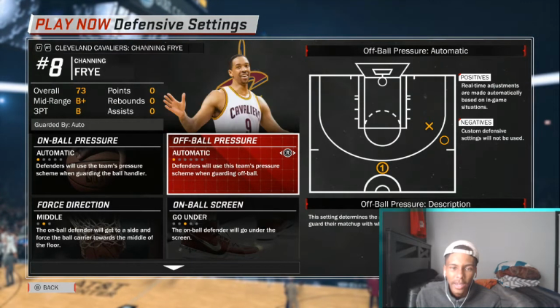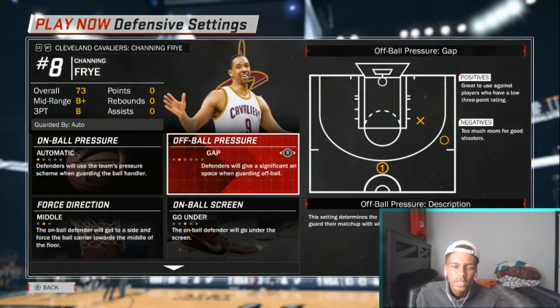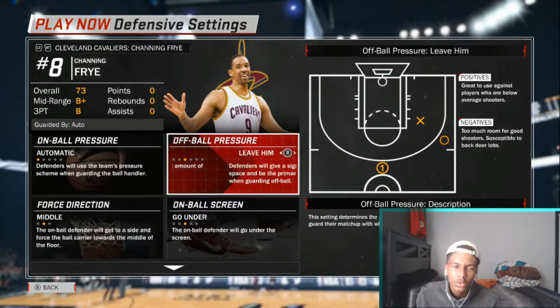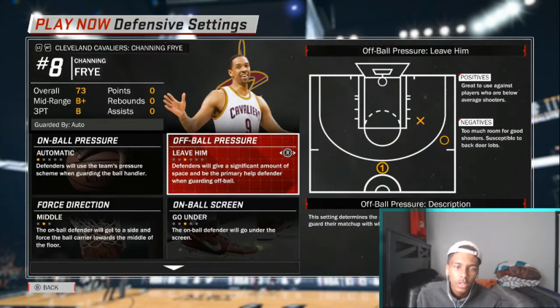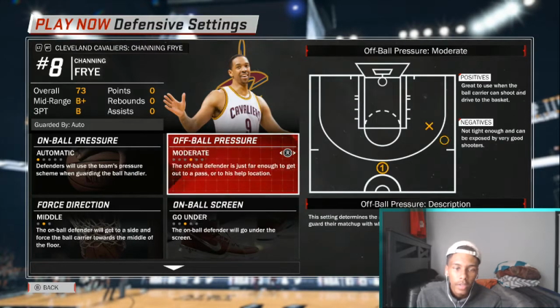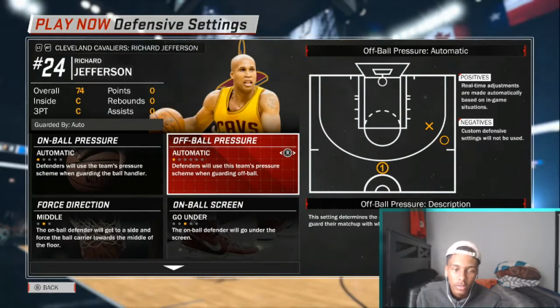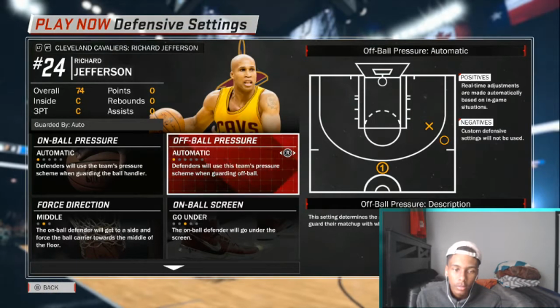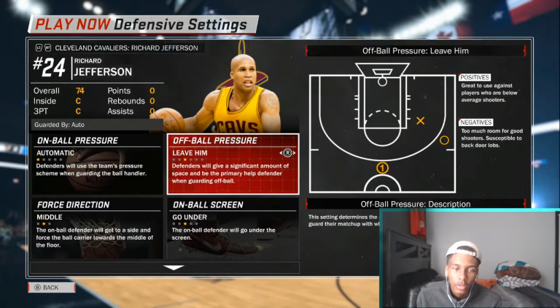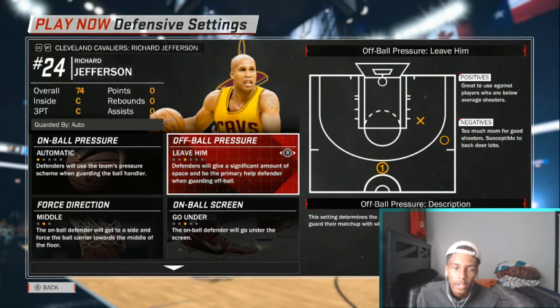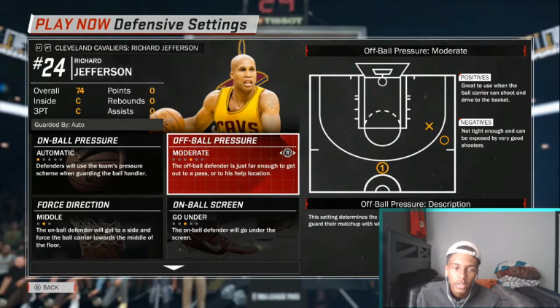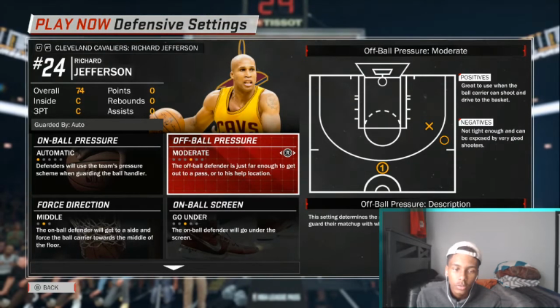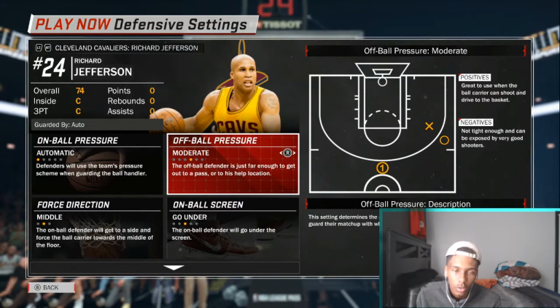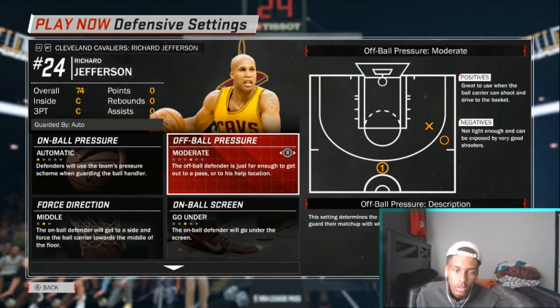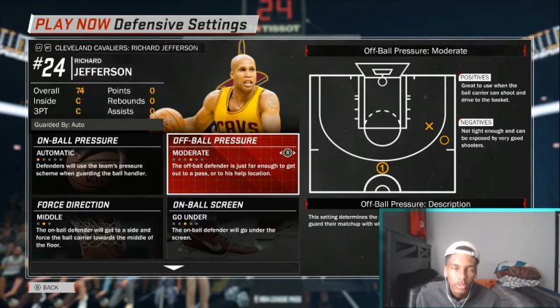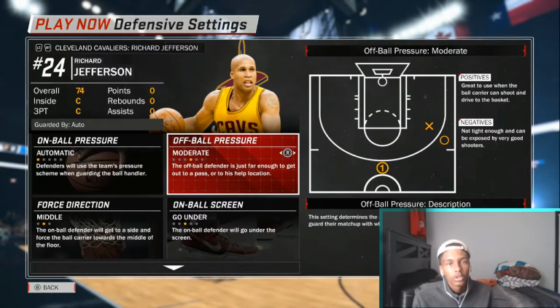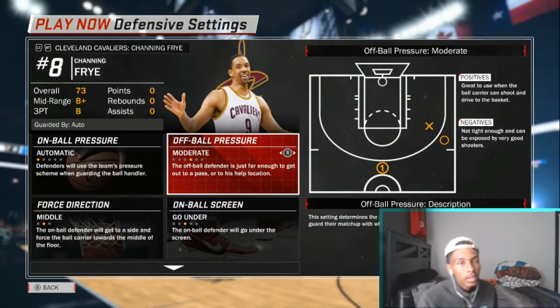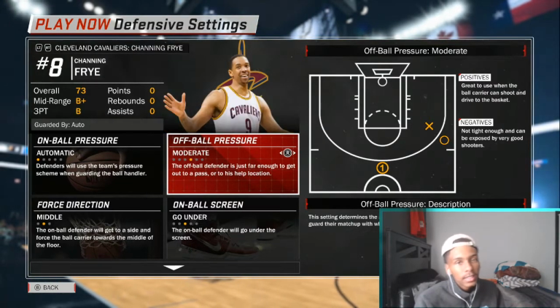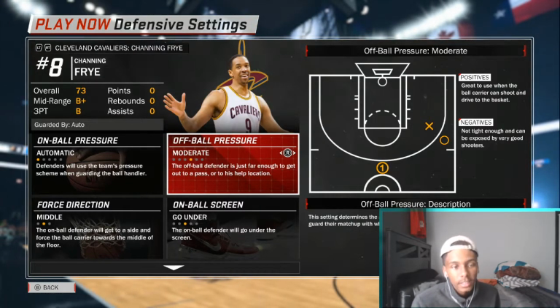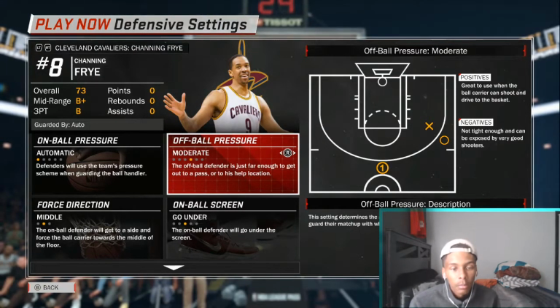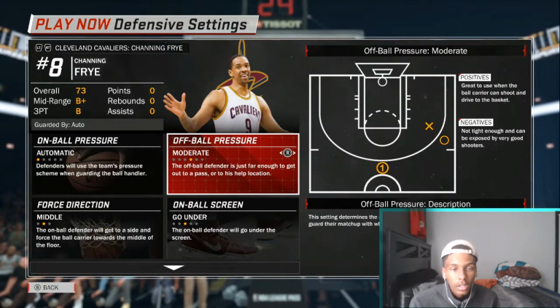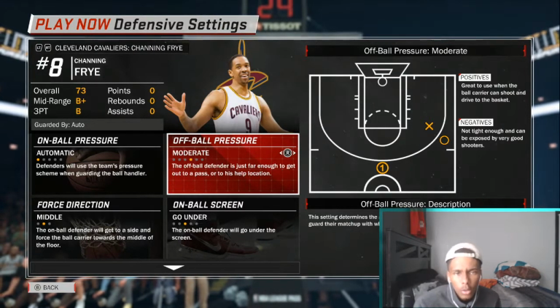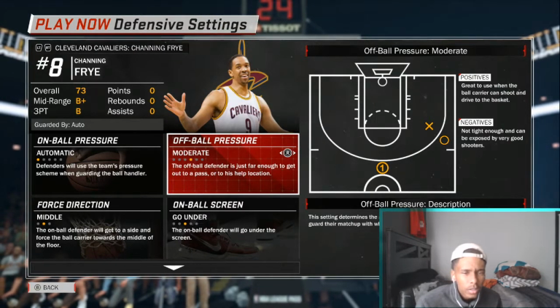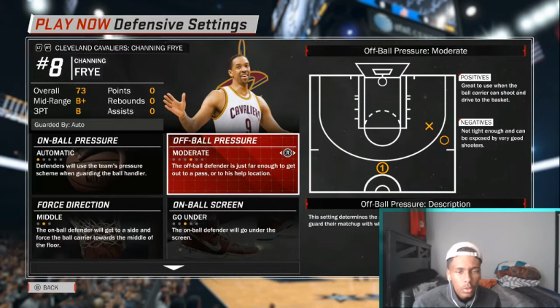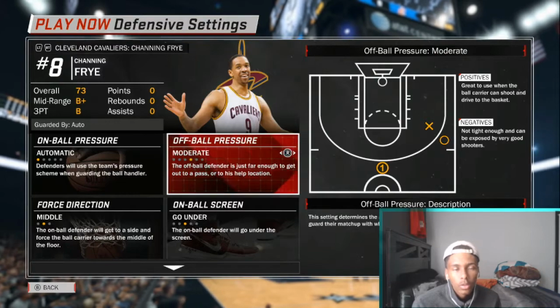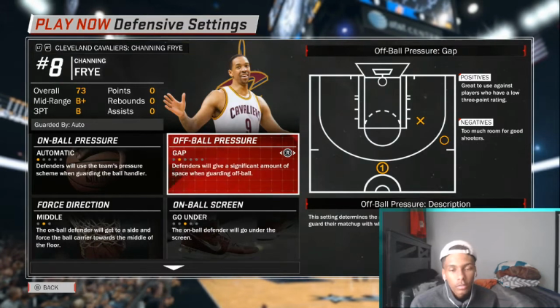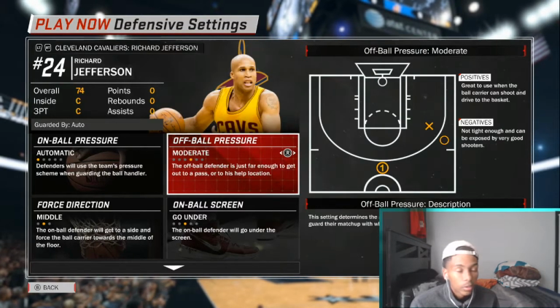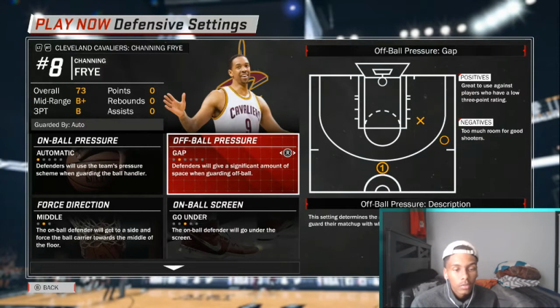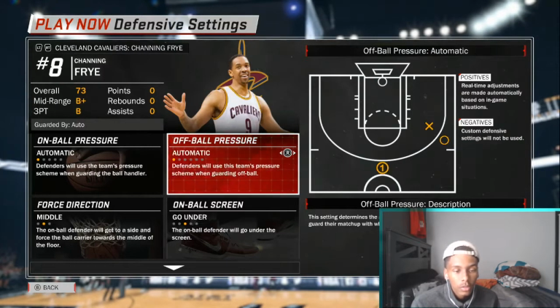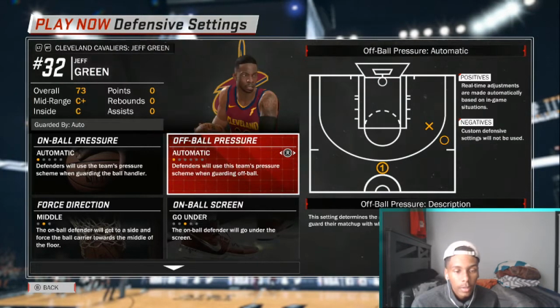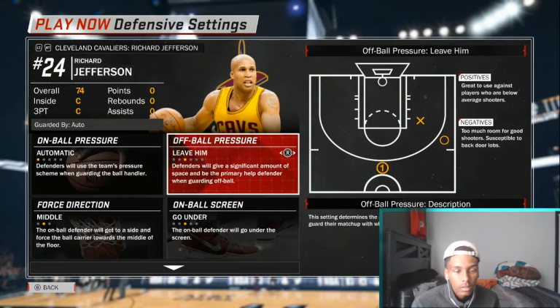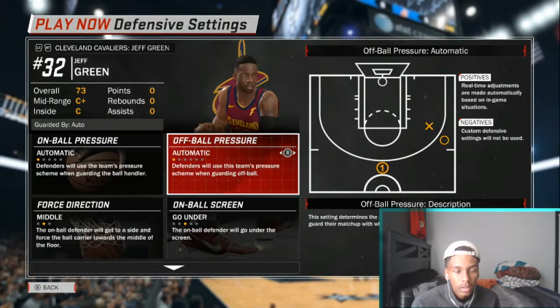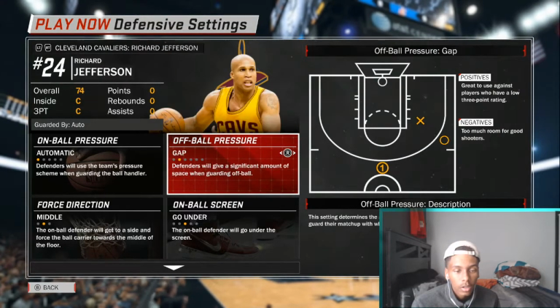For the centers, you can really leave gaps on these people or put it to moderate, because they shoot slow — really slow — and you can easily contest. But if you don't want them to get the three off at all, leave it automatic.